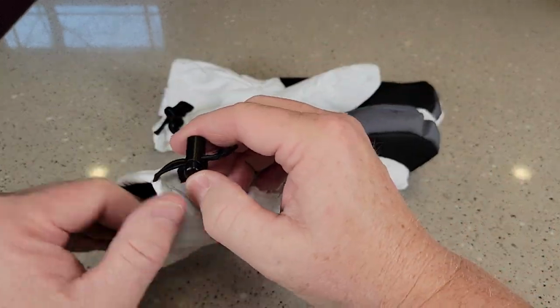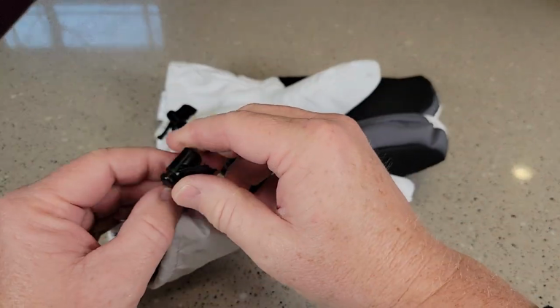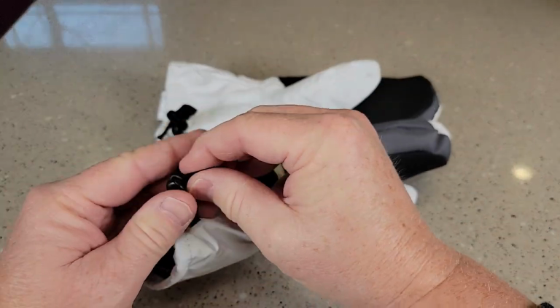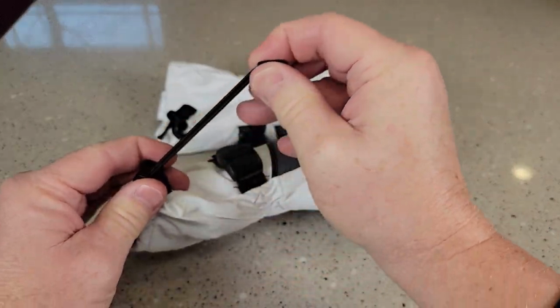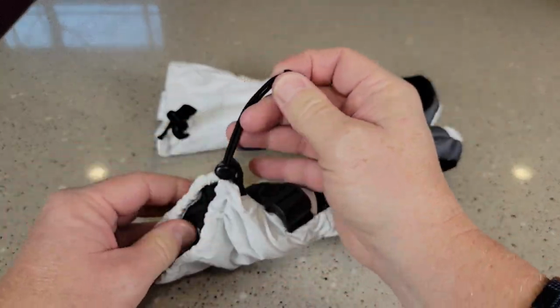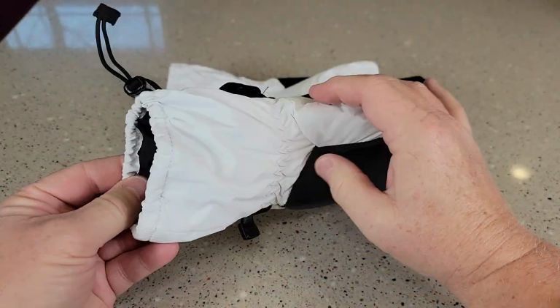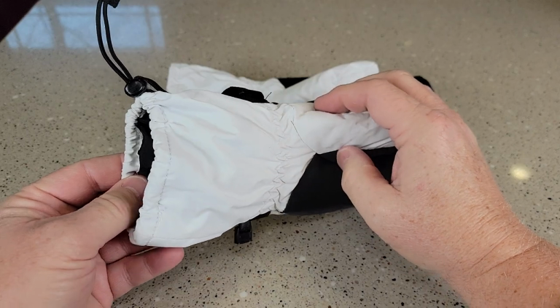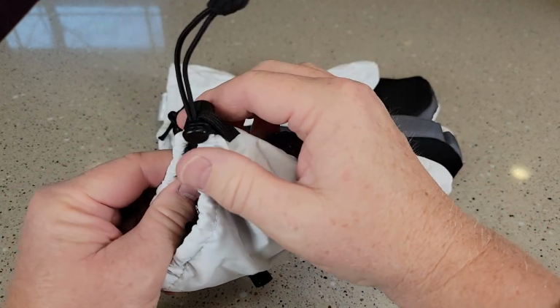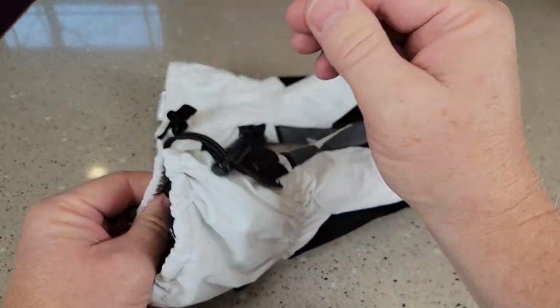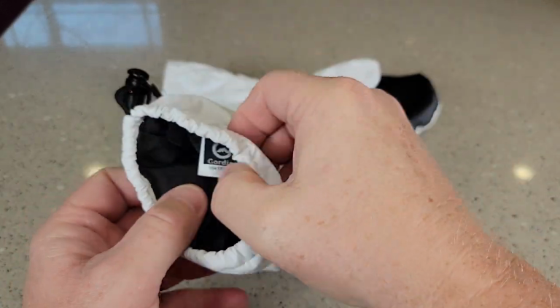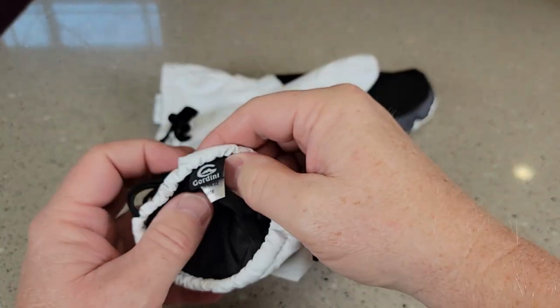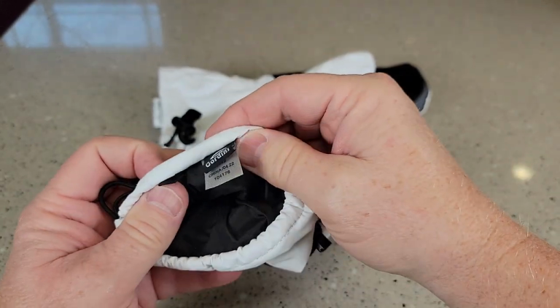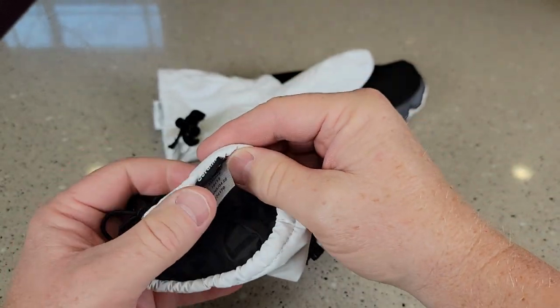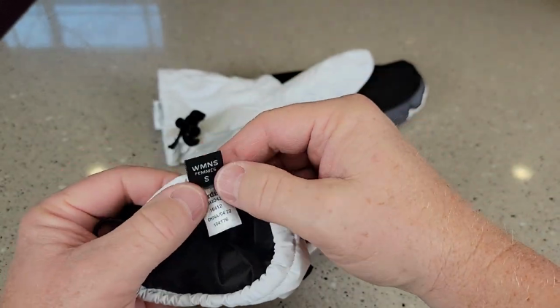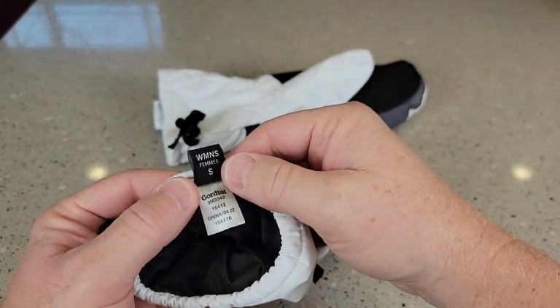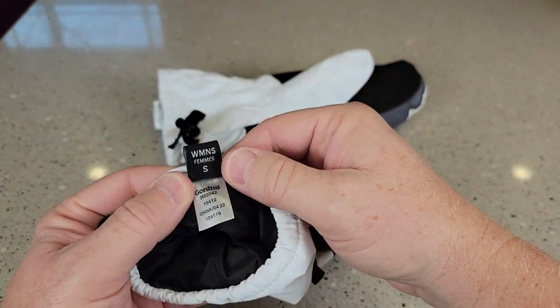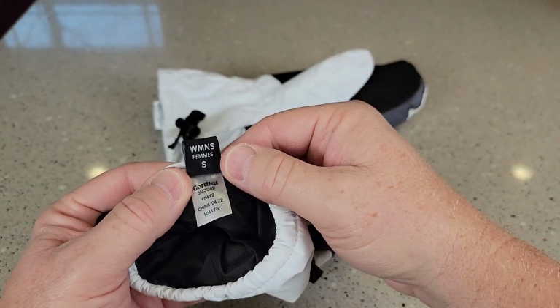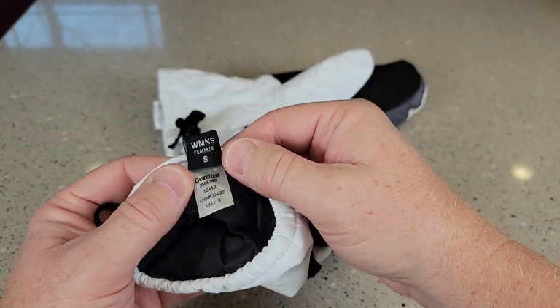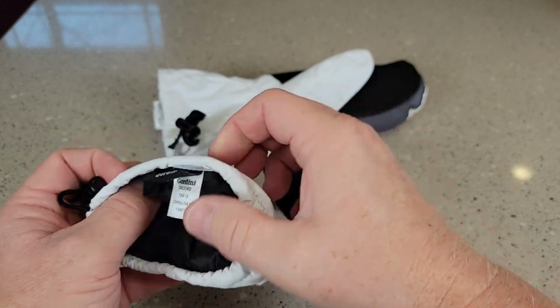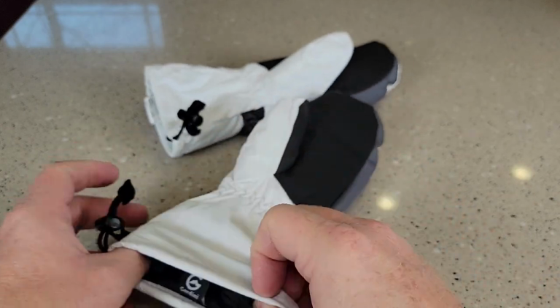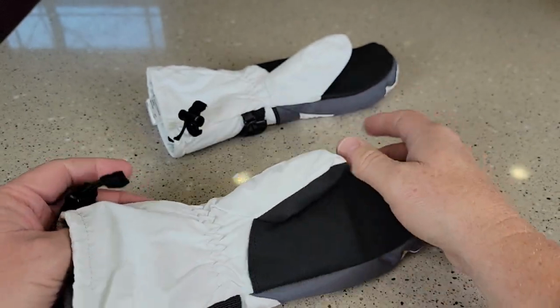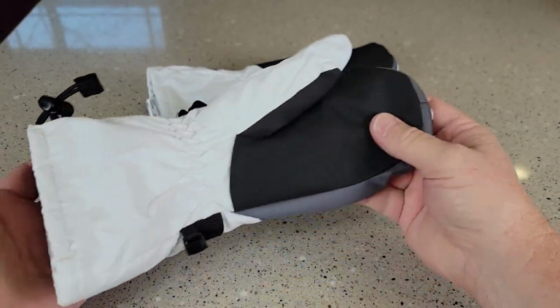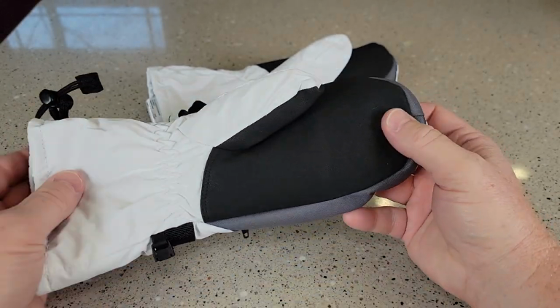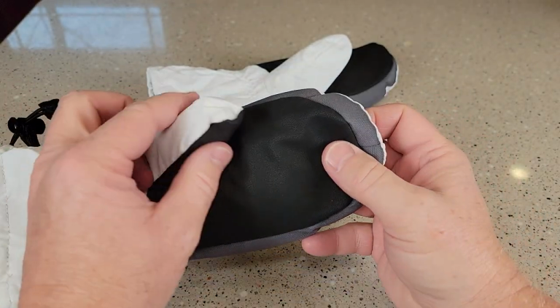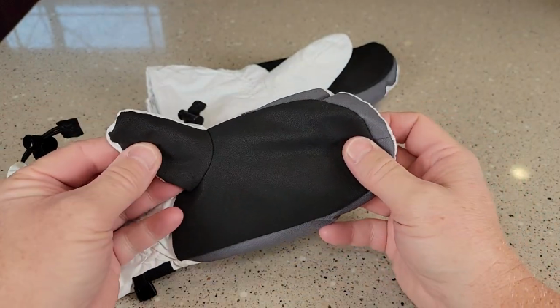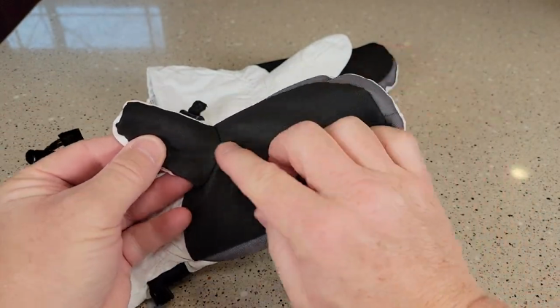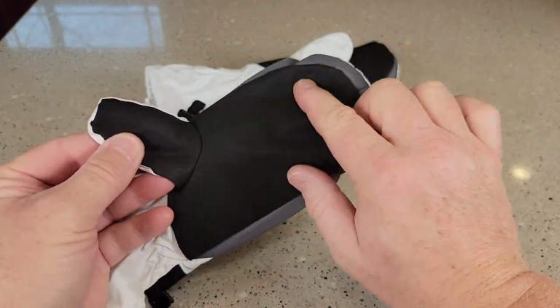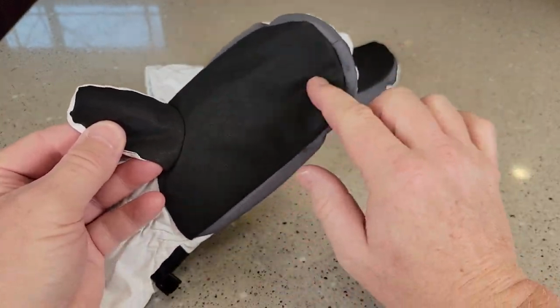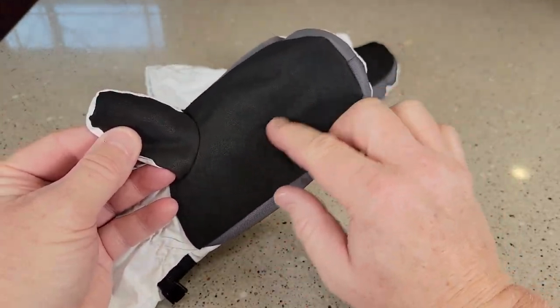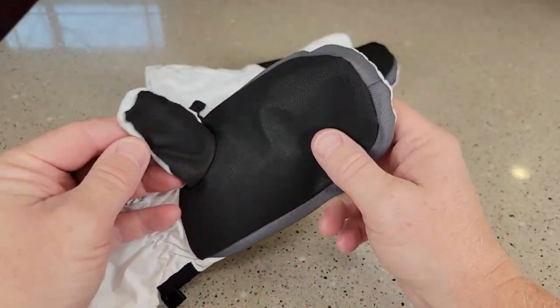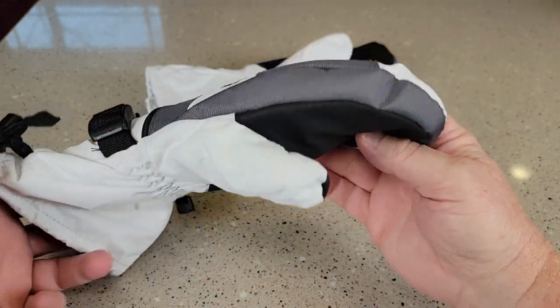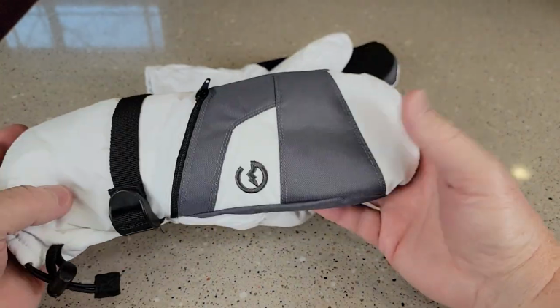I like that you can cinch up where your hand goes in right there. Here's what they look like — this is the size small. These do fit my wife very nicely. This is kind of like a rubberized gripper here.